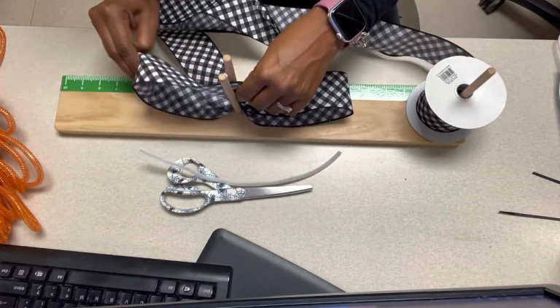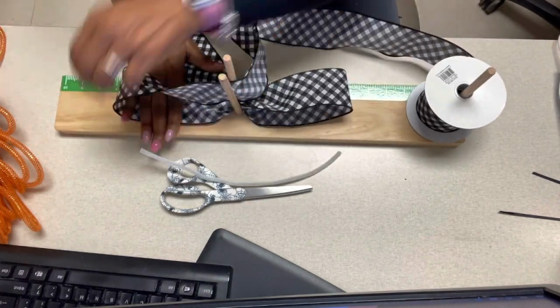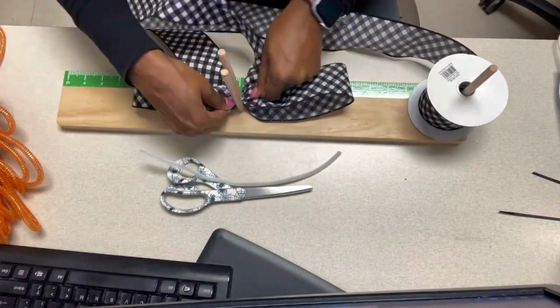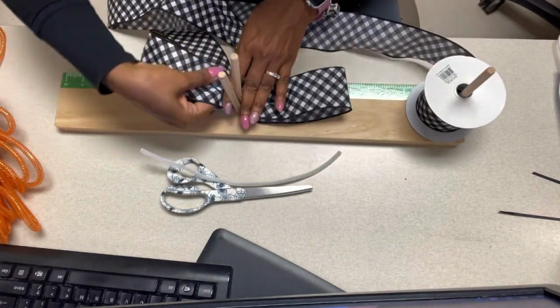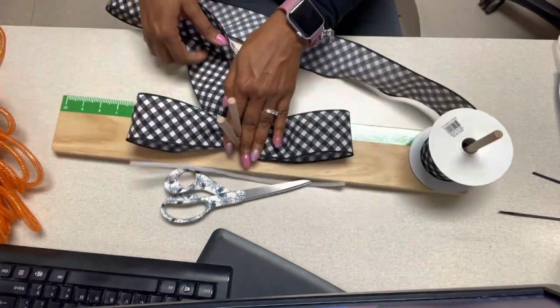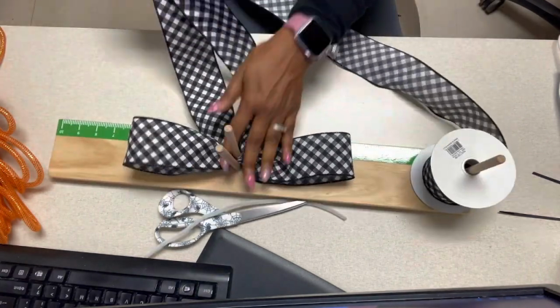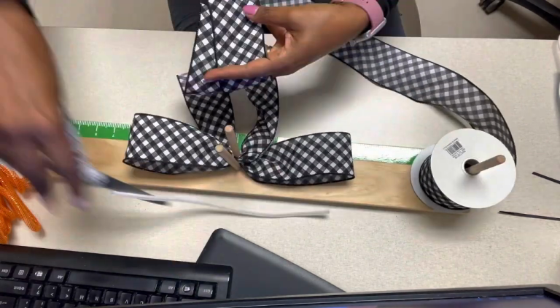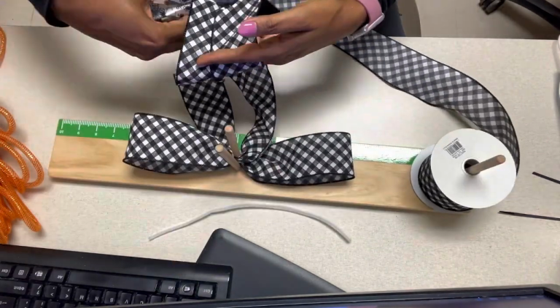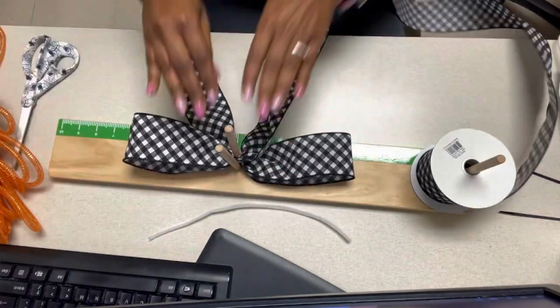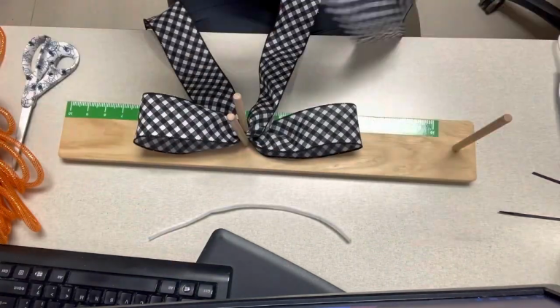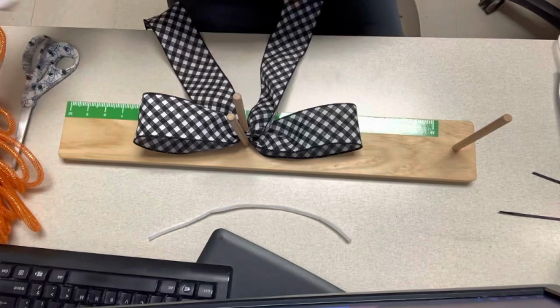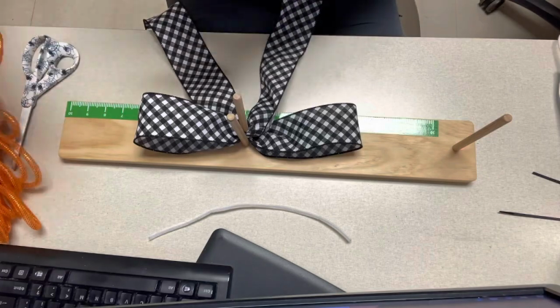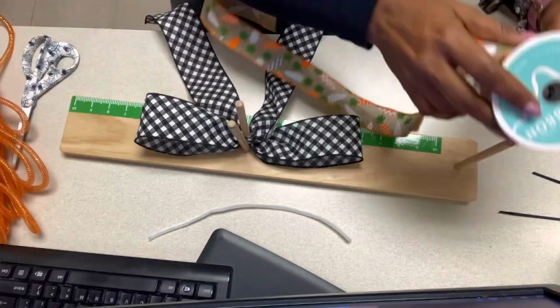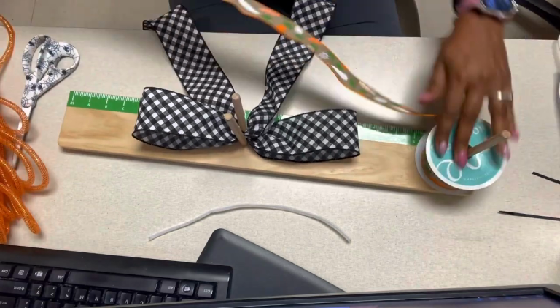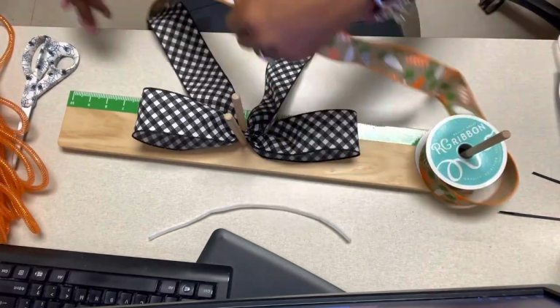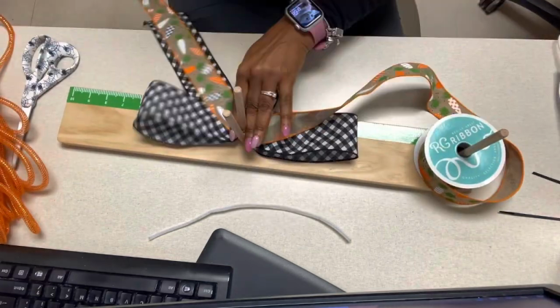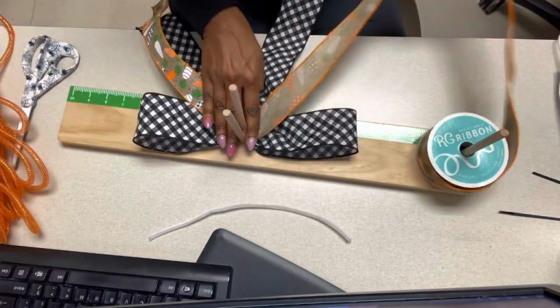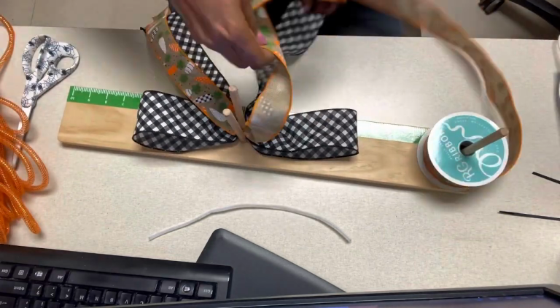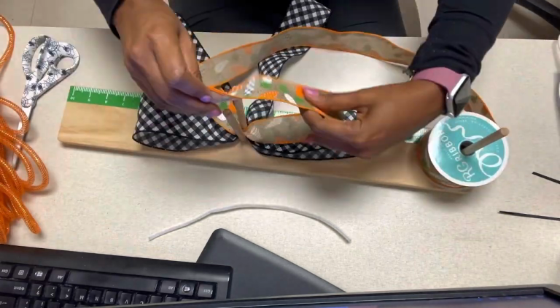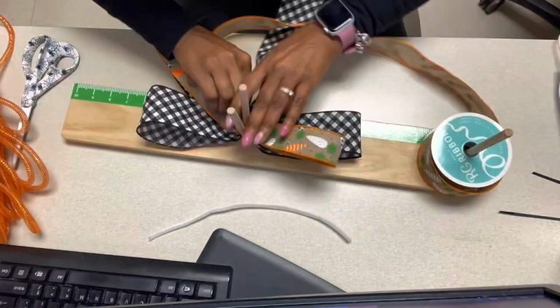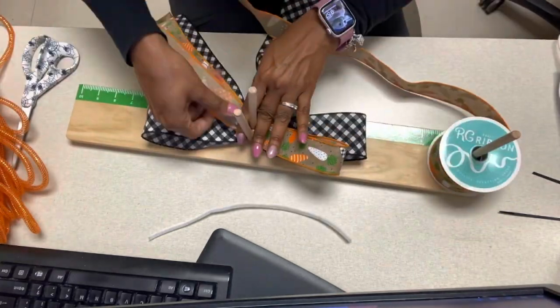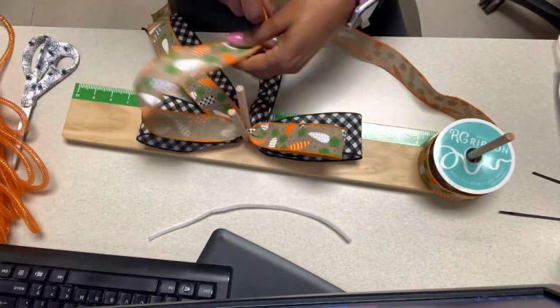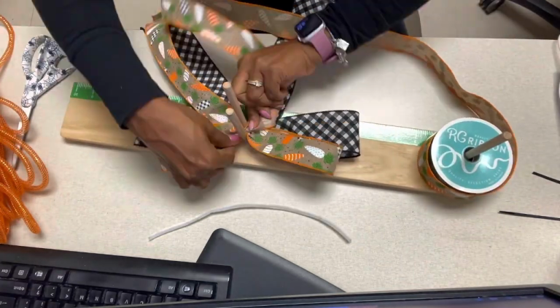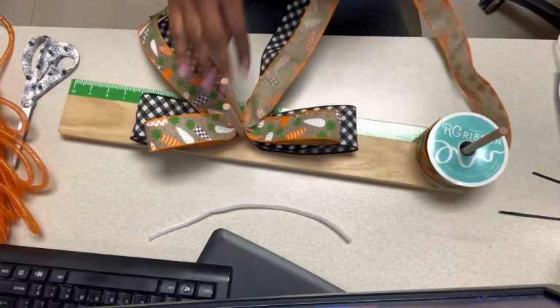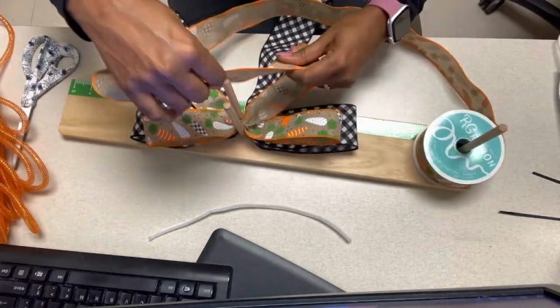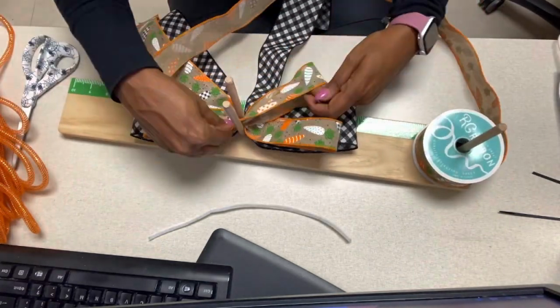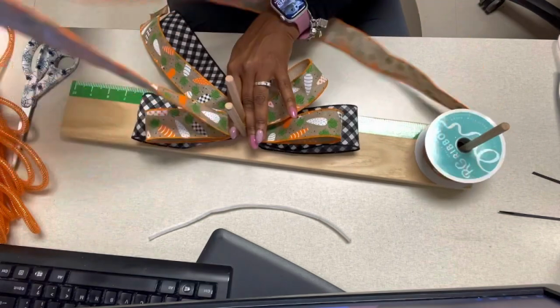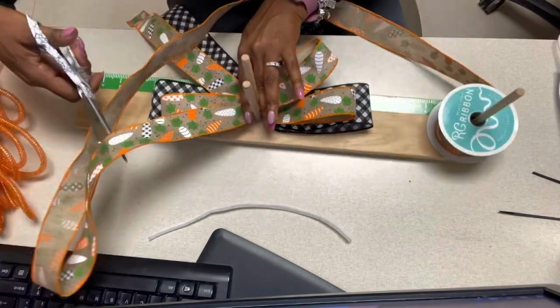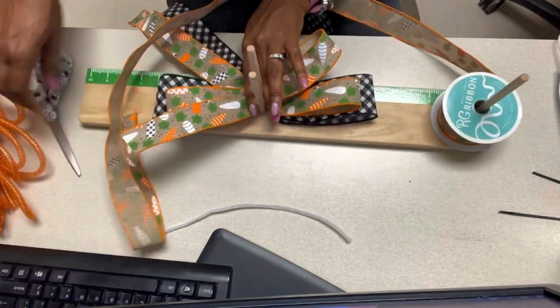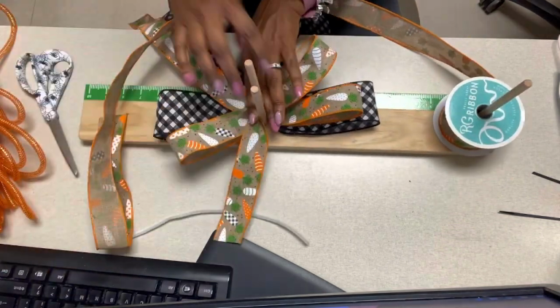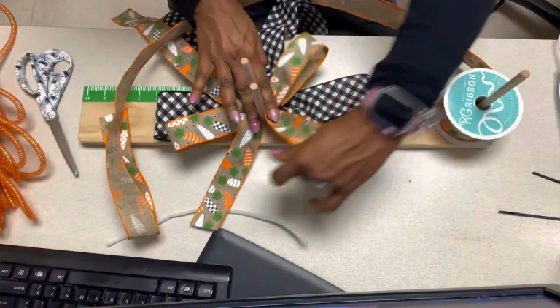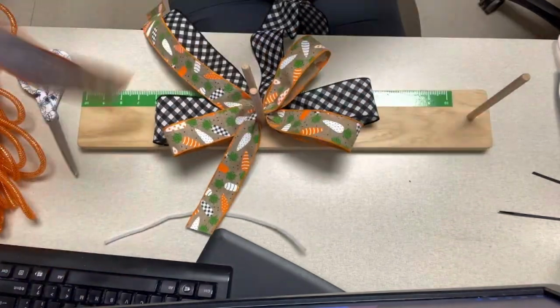First, I made one loop on each side at six inches on each side and cut the tail the same length. Here I'm taking a 1.5 inch ribbon and putting two loops on one side and one loop on the other, taking one of the tails up.